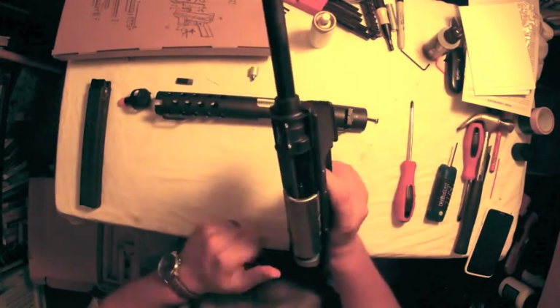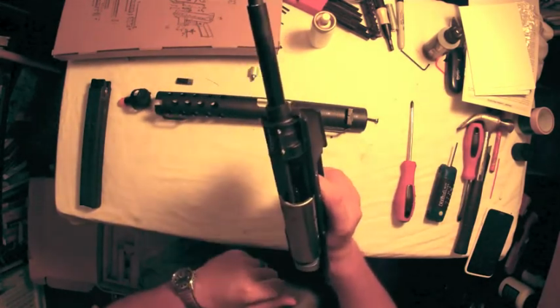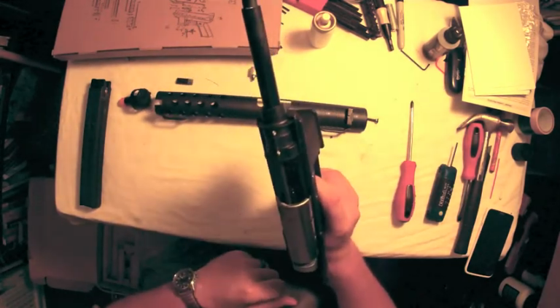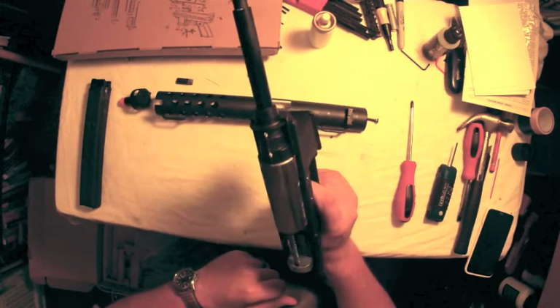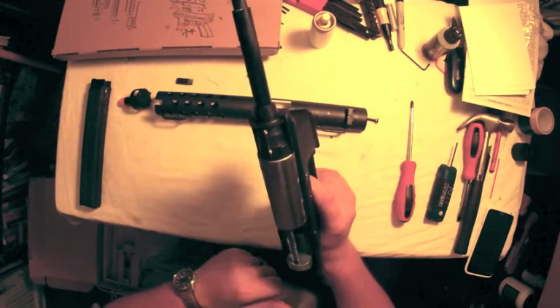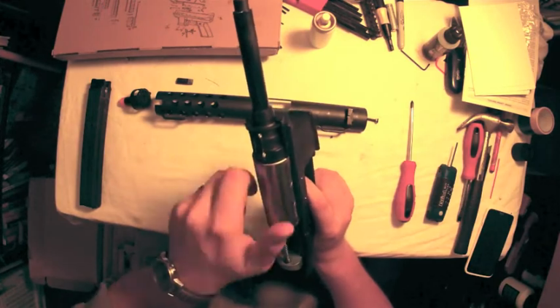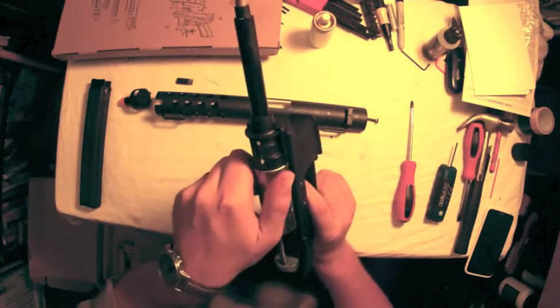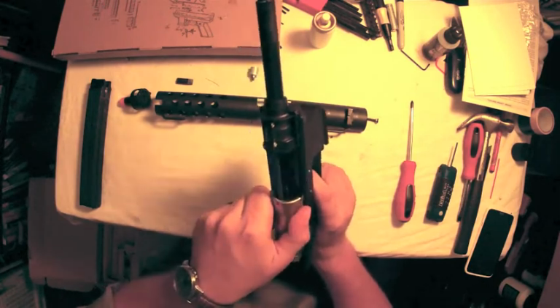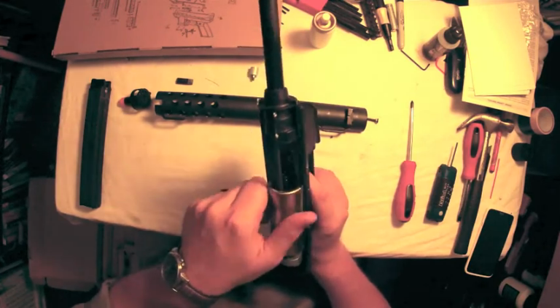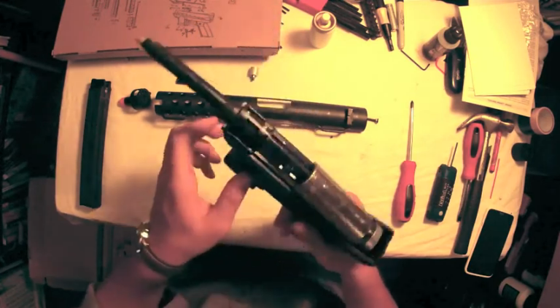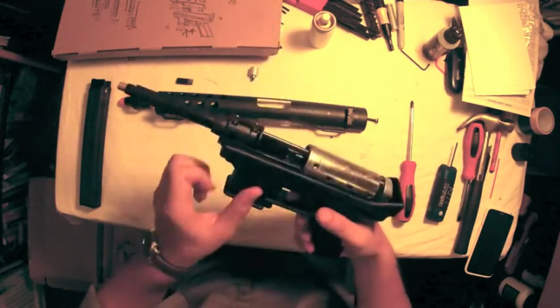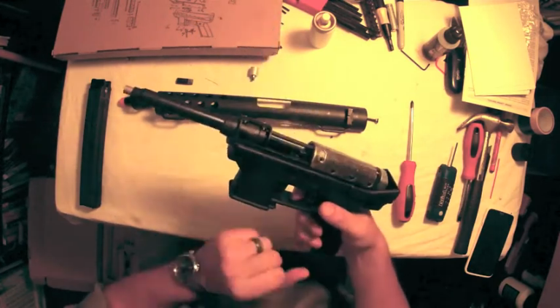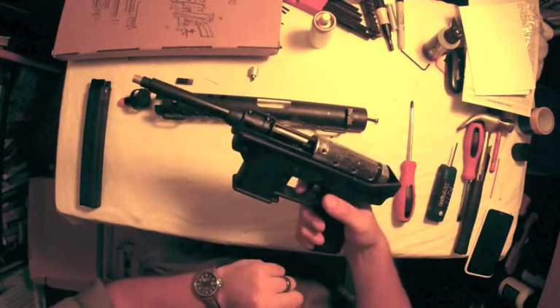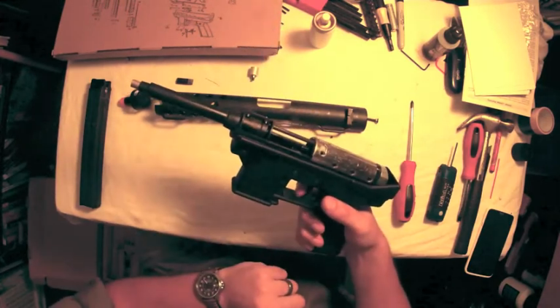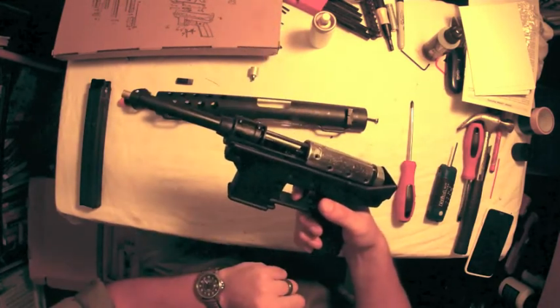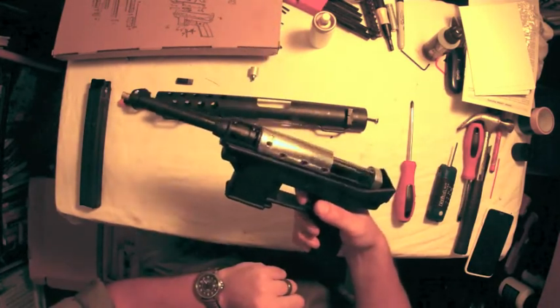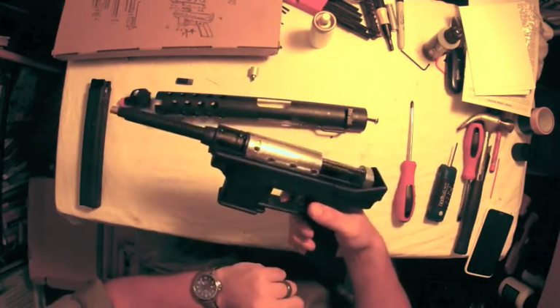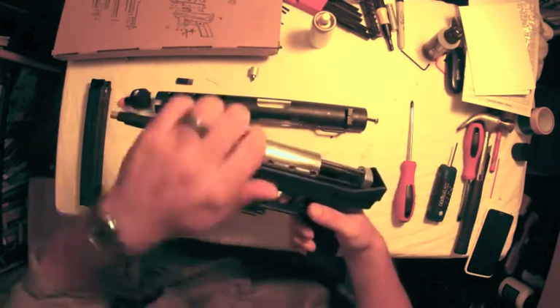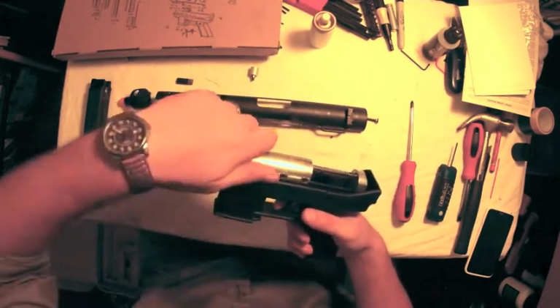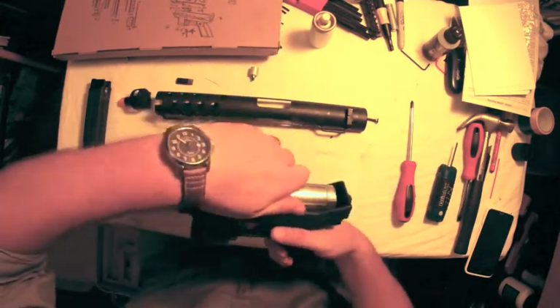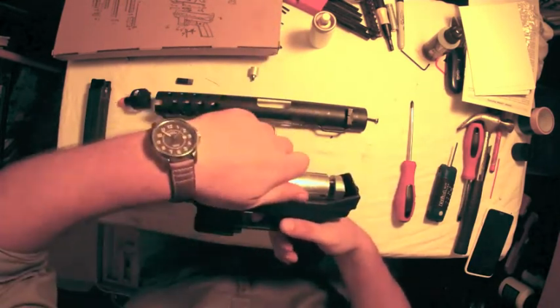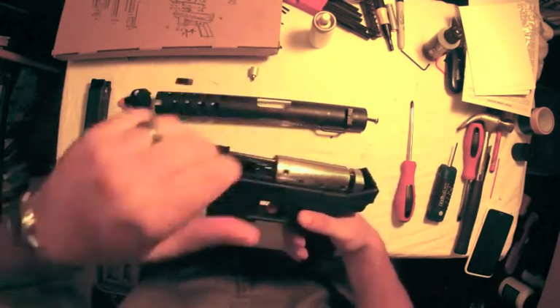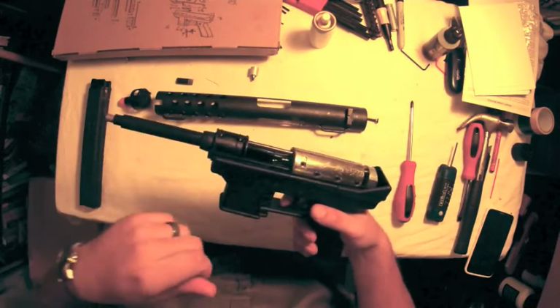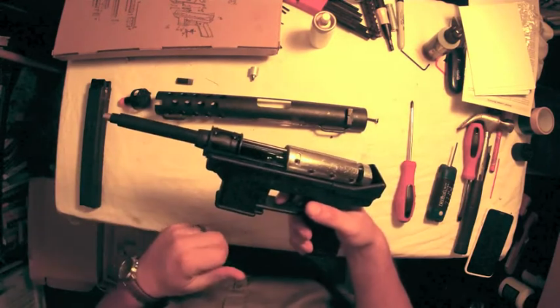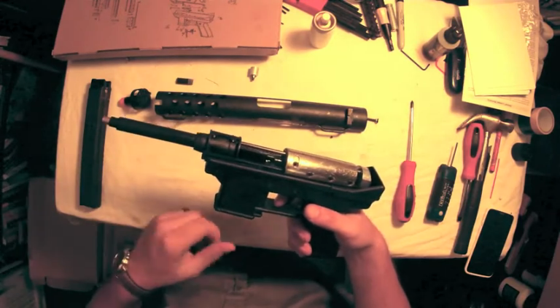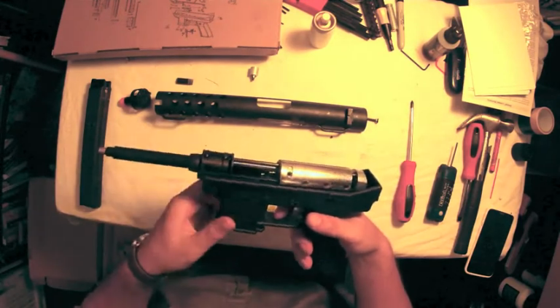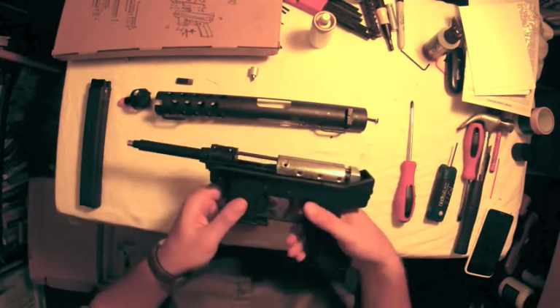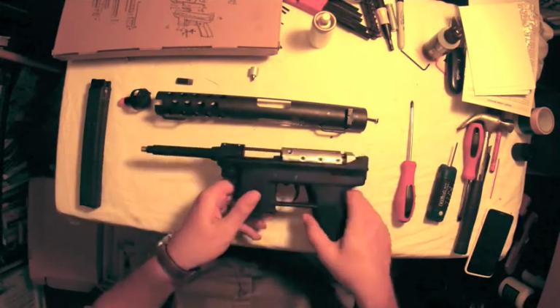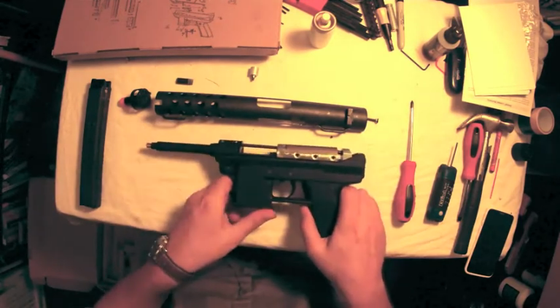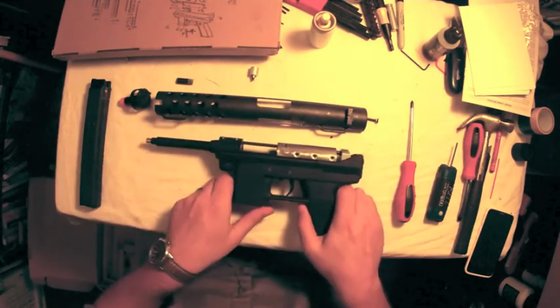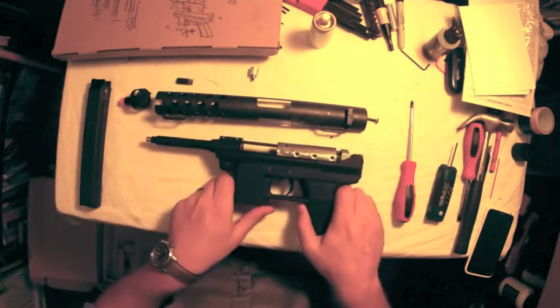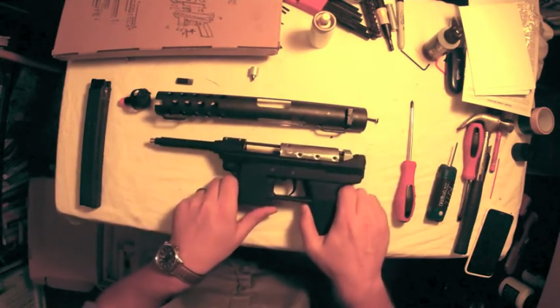So that is the action of the gun underneath the dust cover. When you pull the trigger the bolt slides forward, loading a BB and releasing gas to shoot that BB.